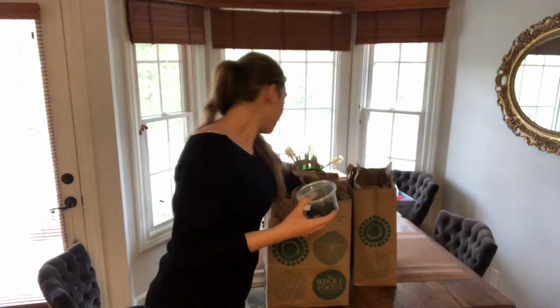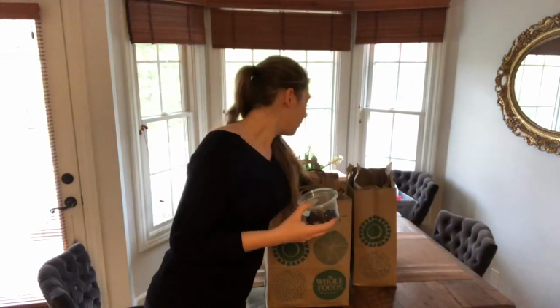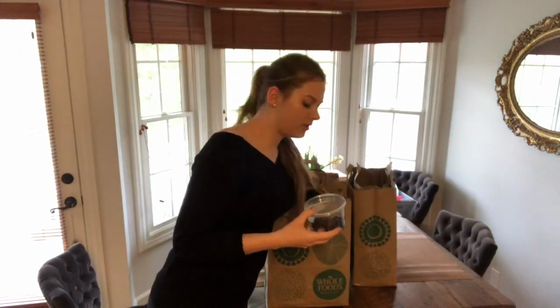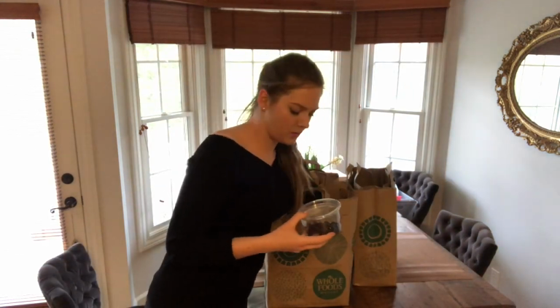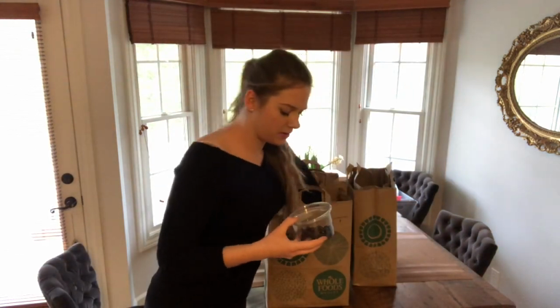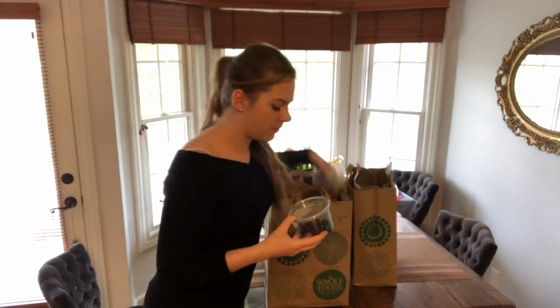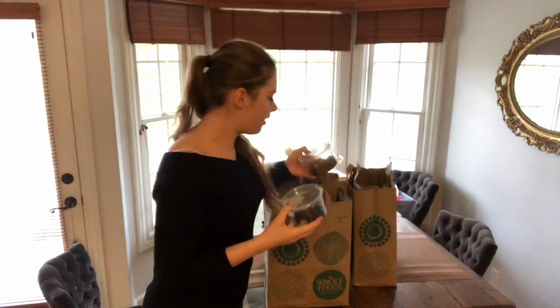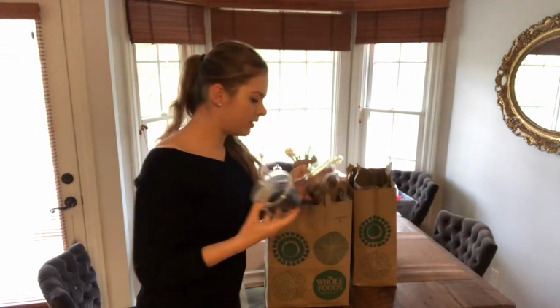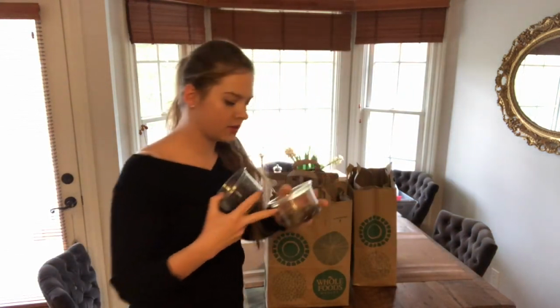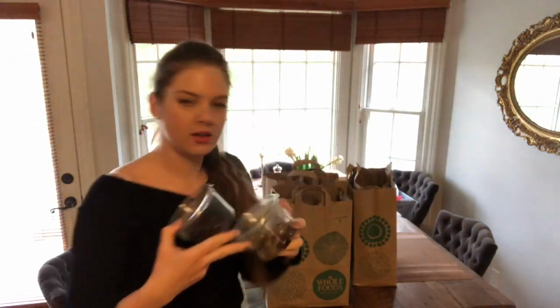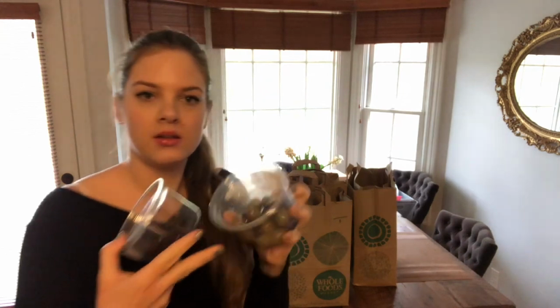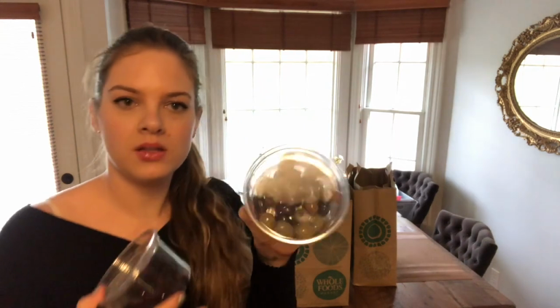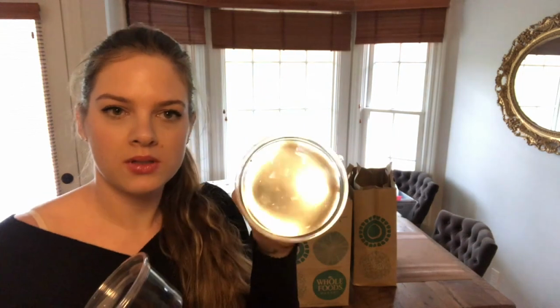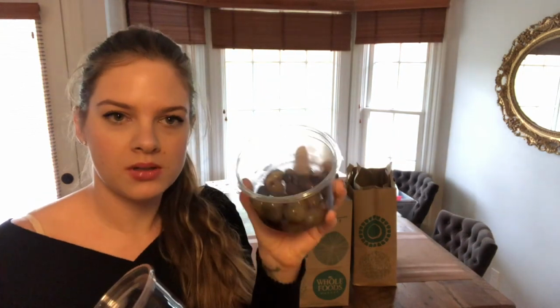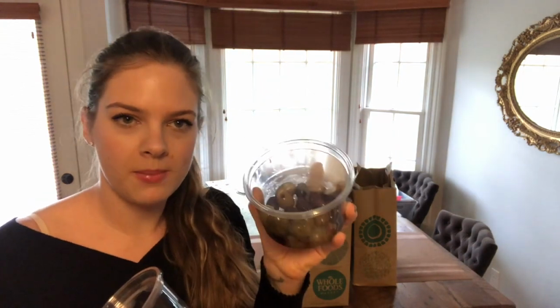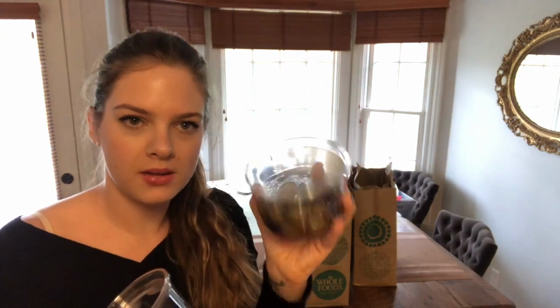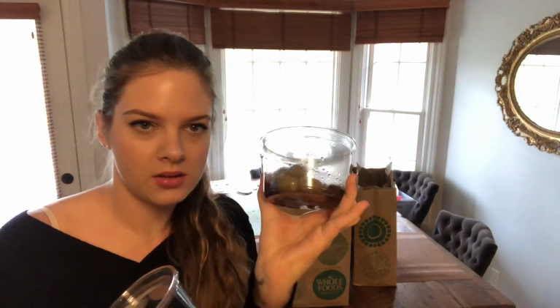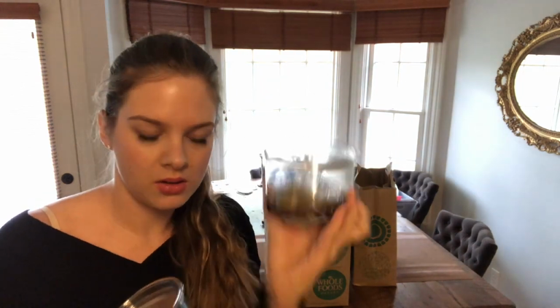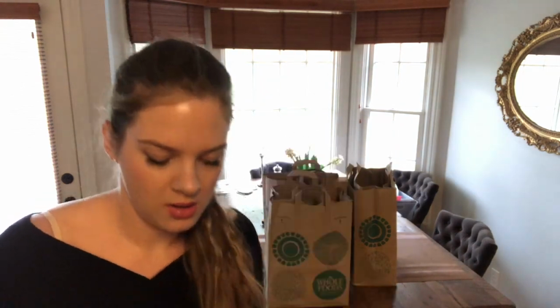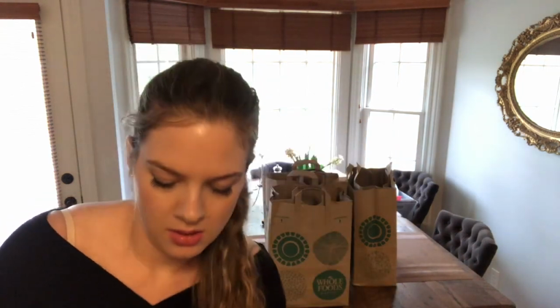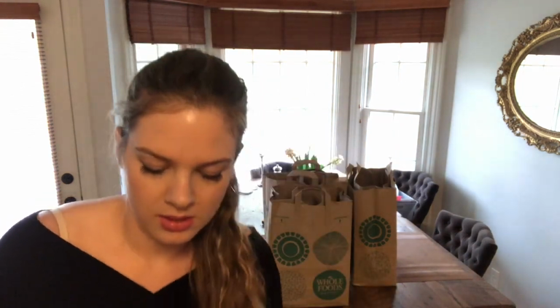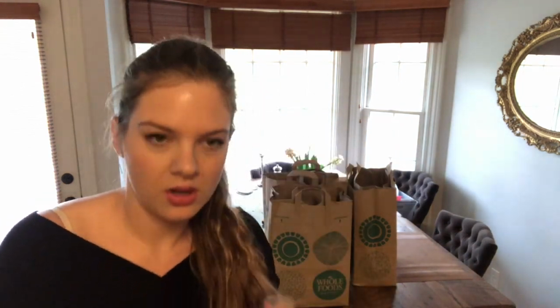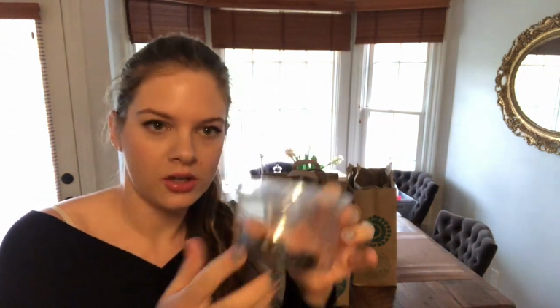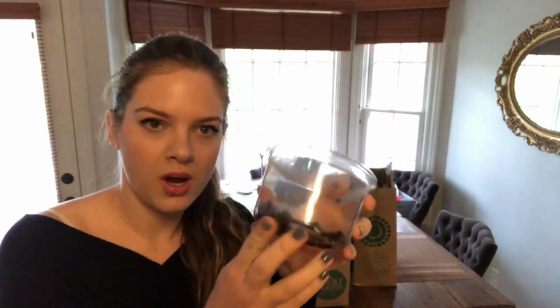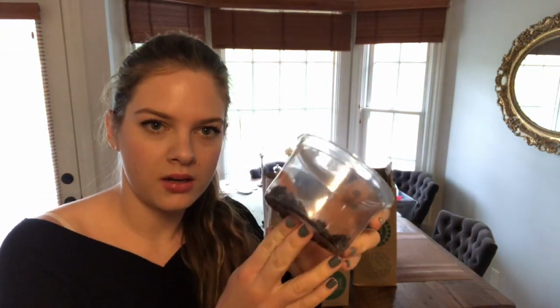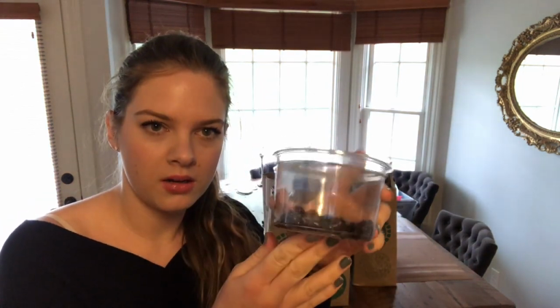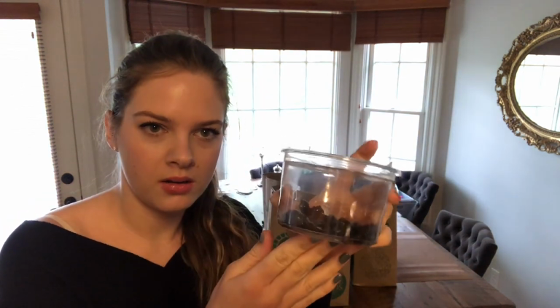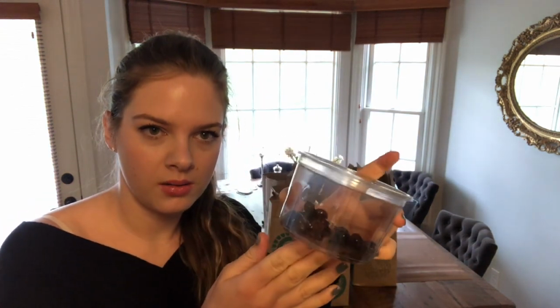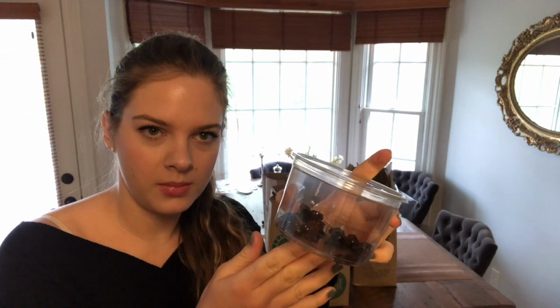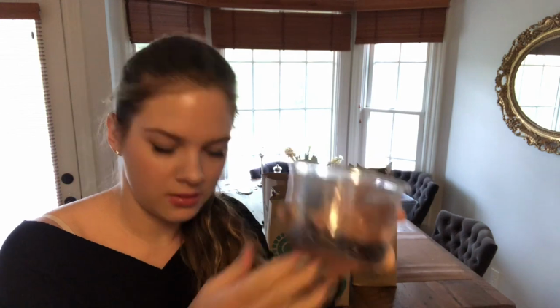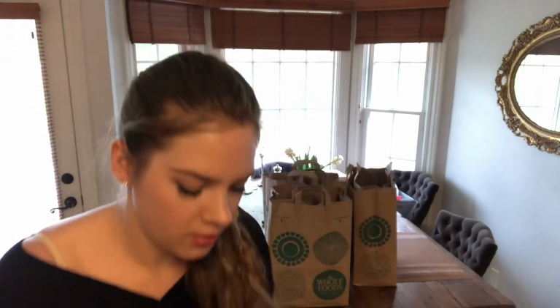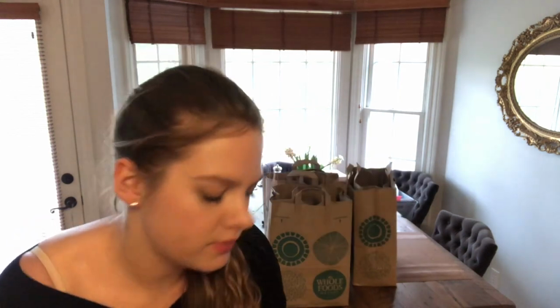We bought some olives as well. These ones are just the mix, and these are dried pitted olives.